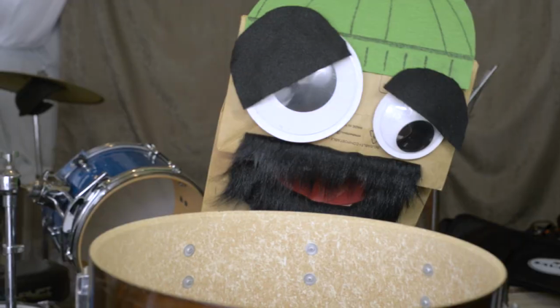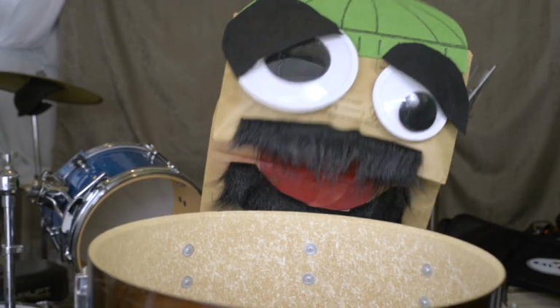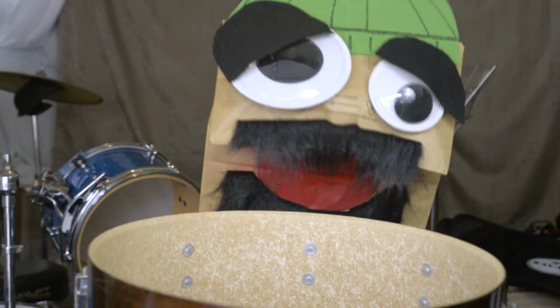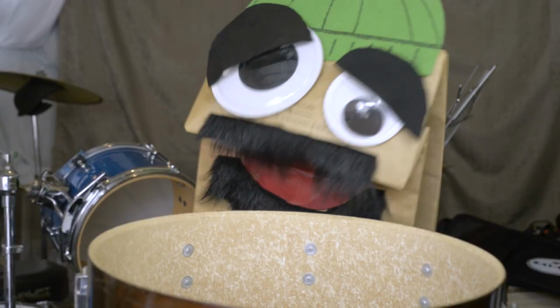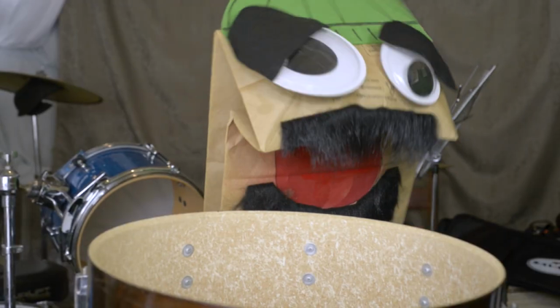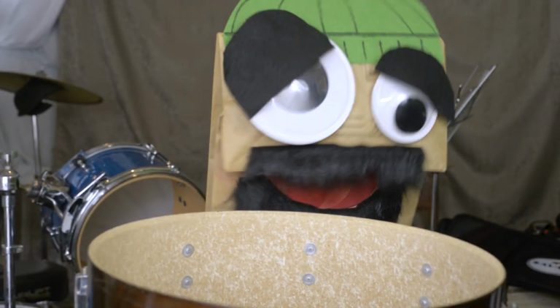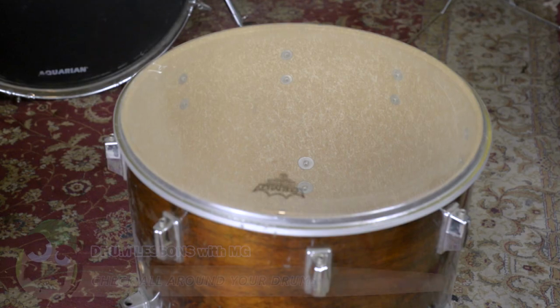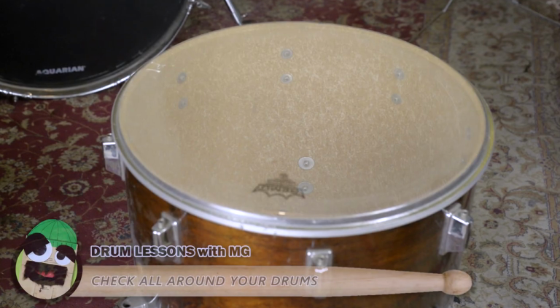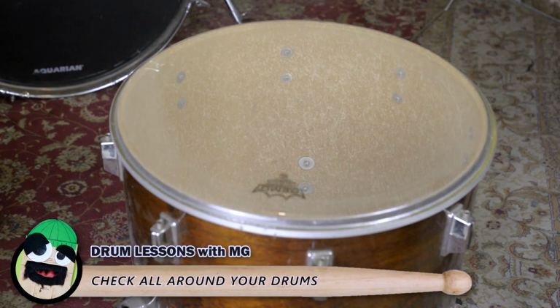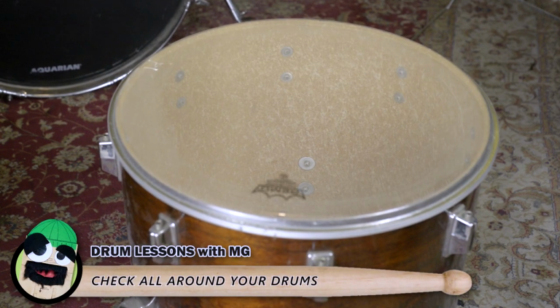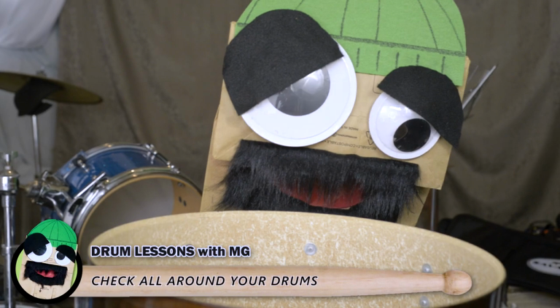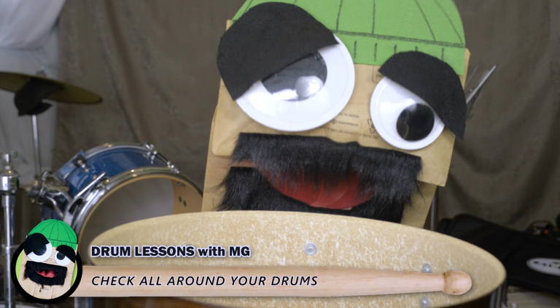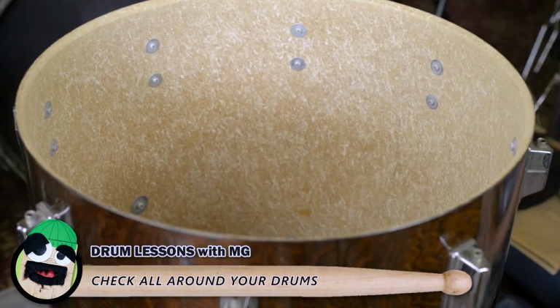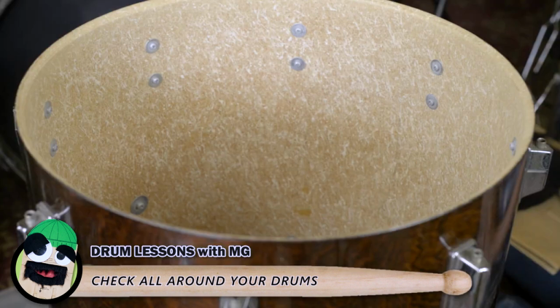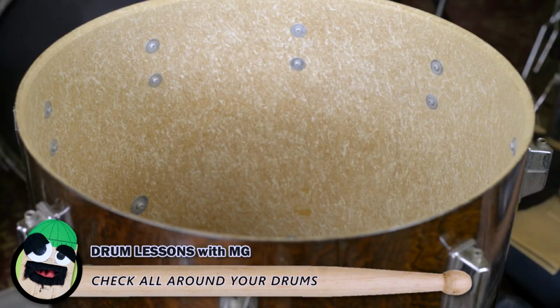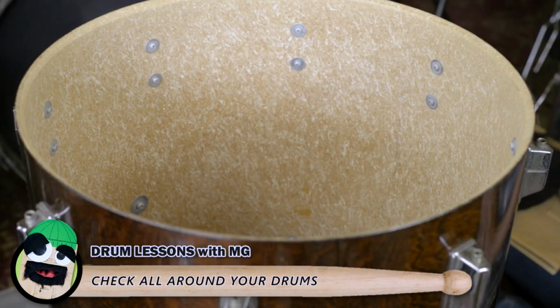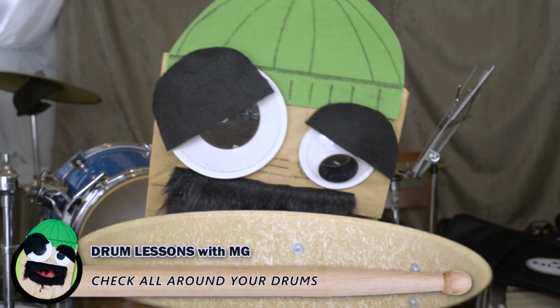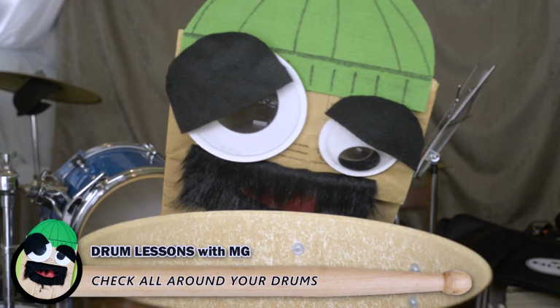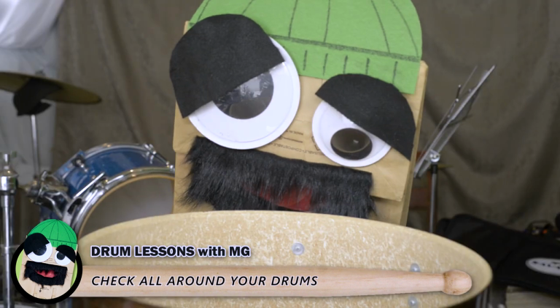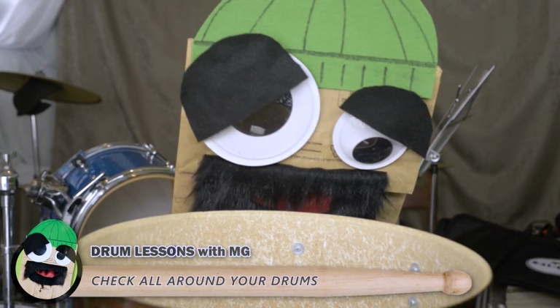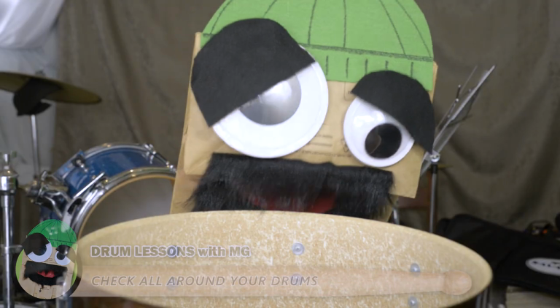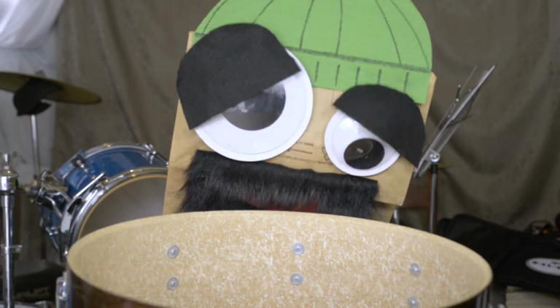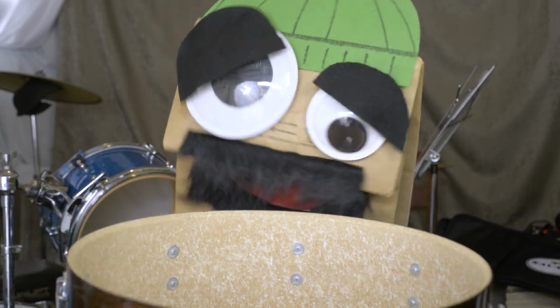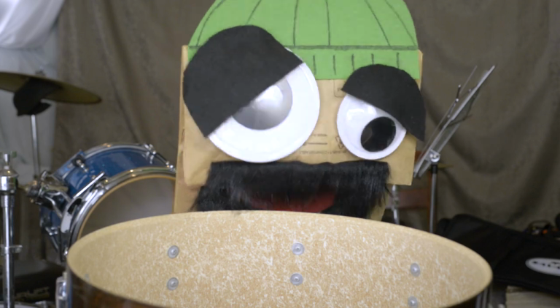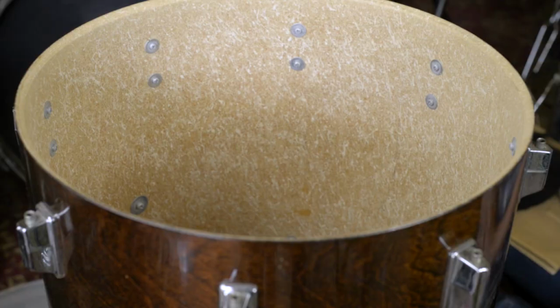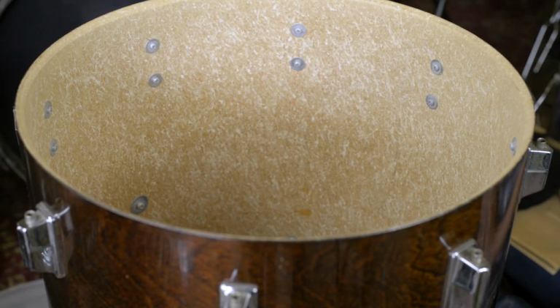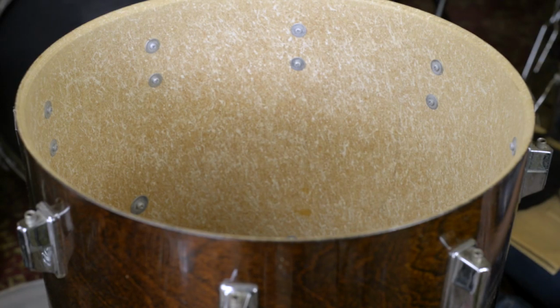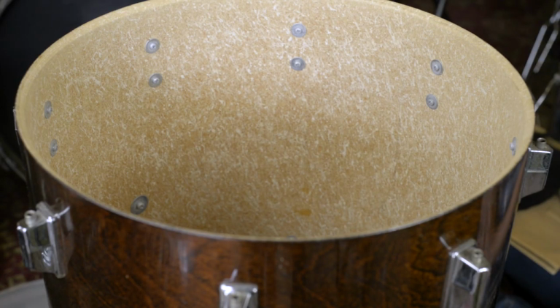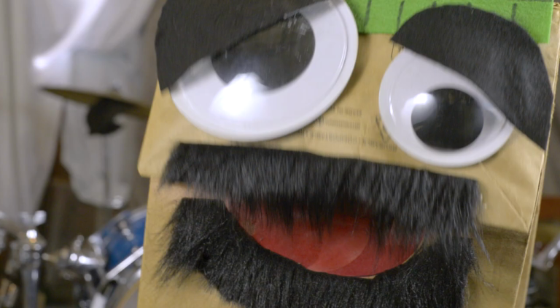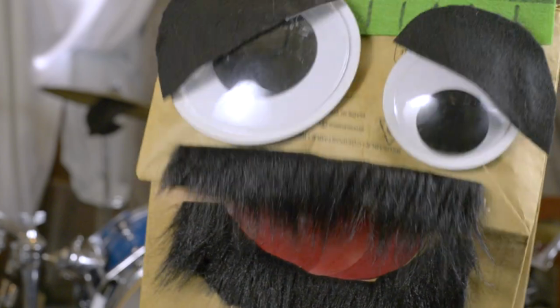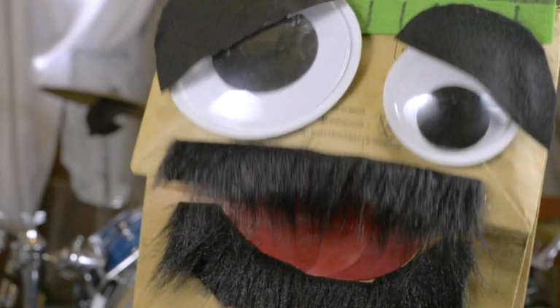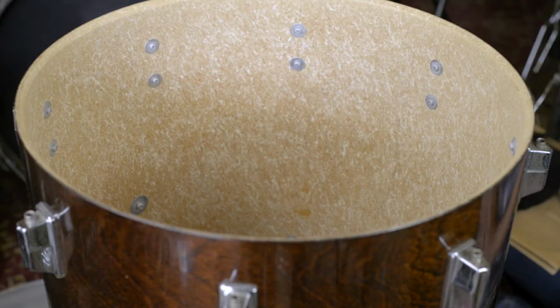You need to make sure everything is safe before you start drumming. You gotta look all around your drums. You never know what danger lurks inside your drums once the heads come off.